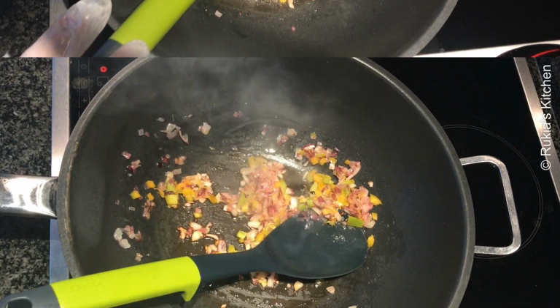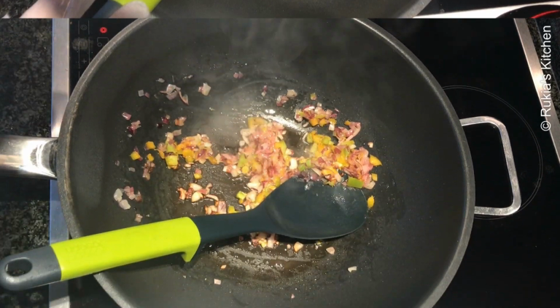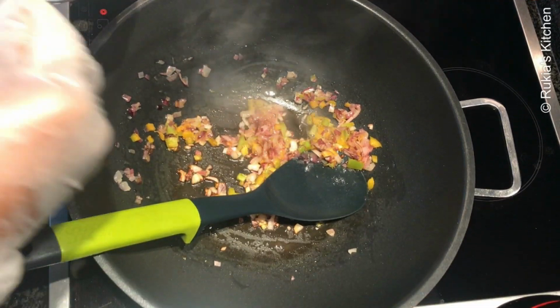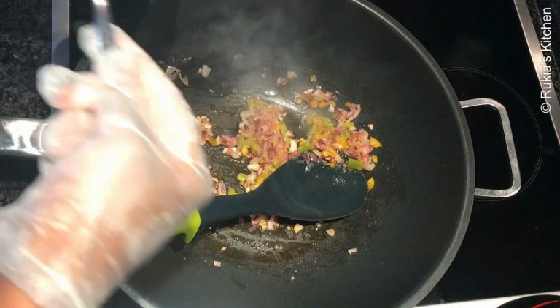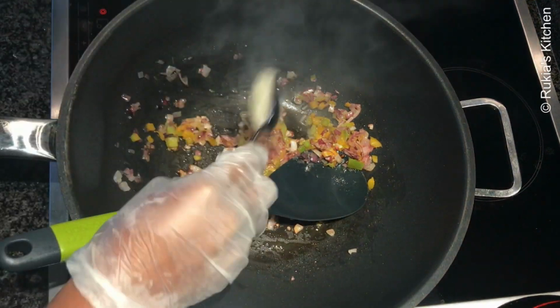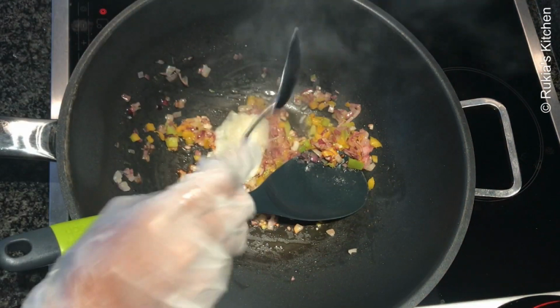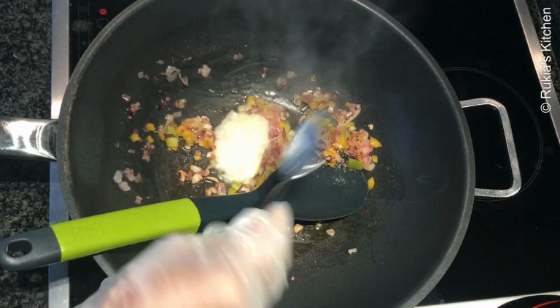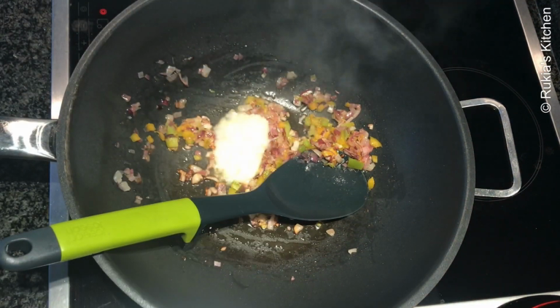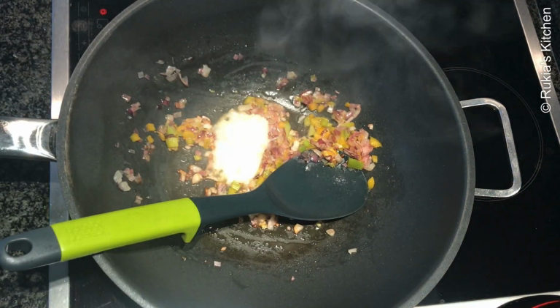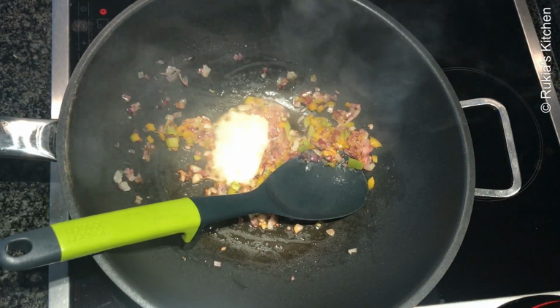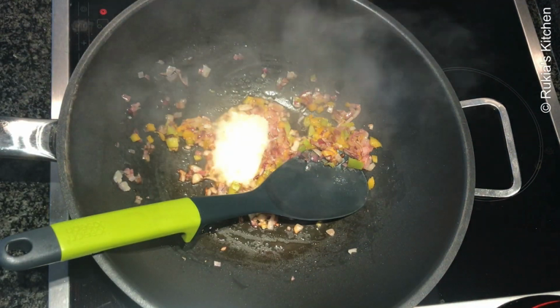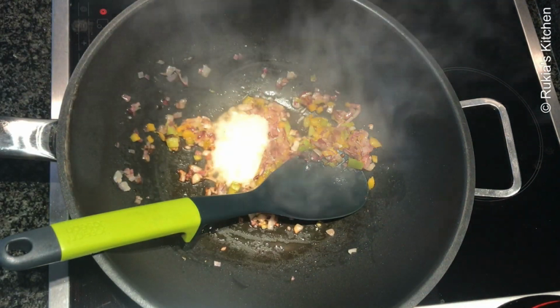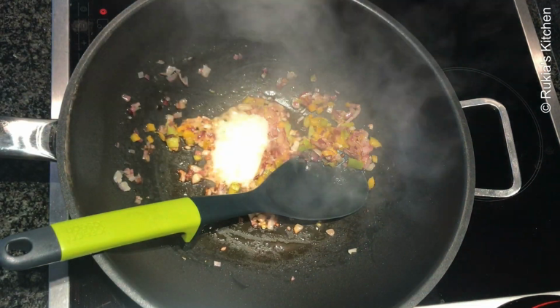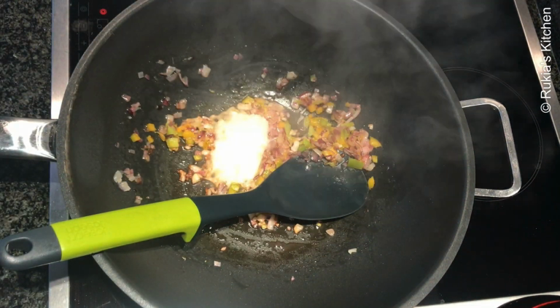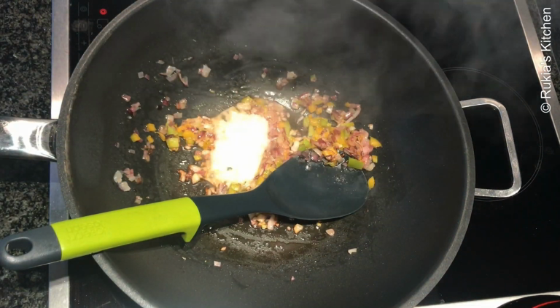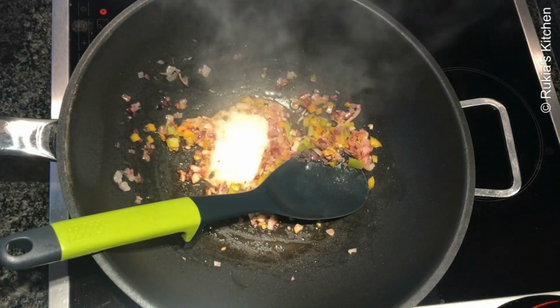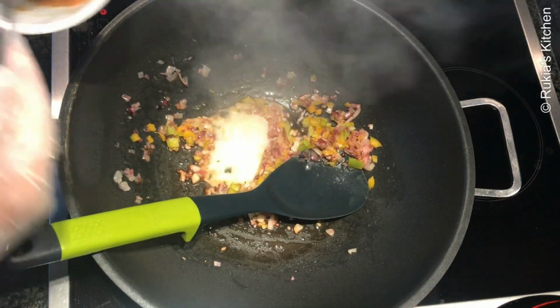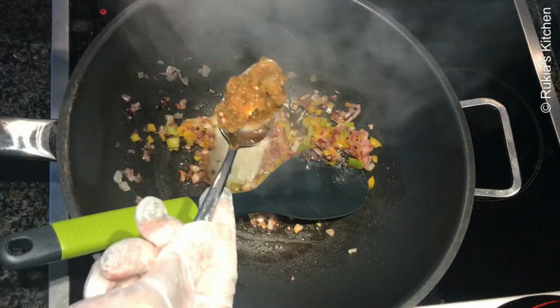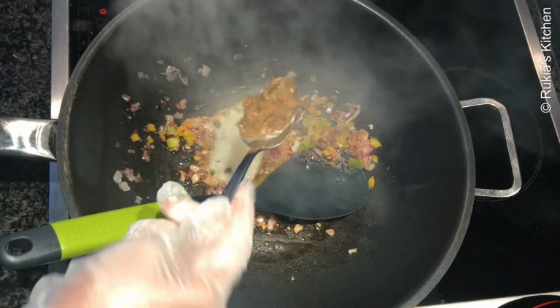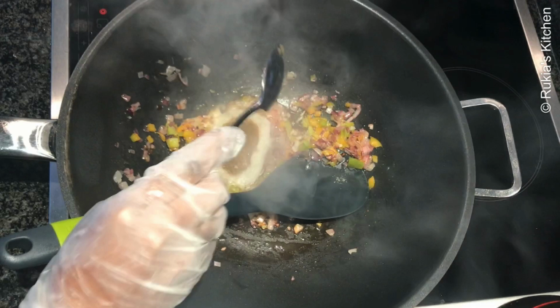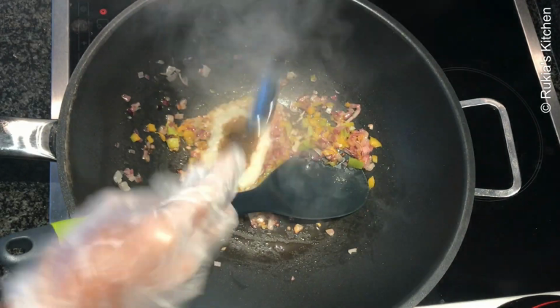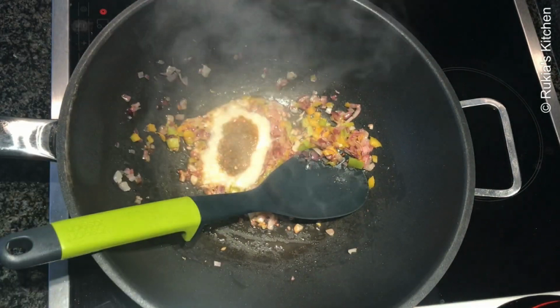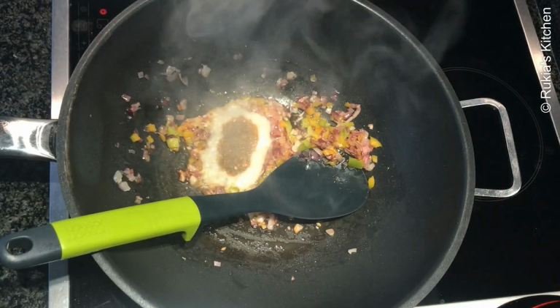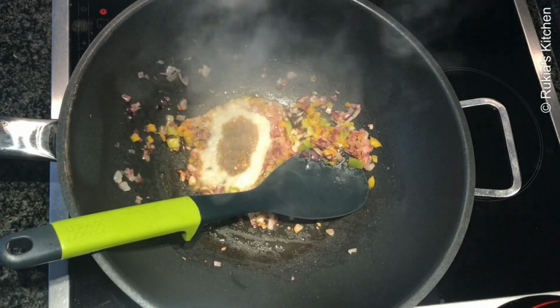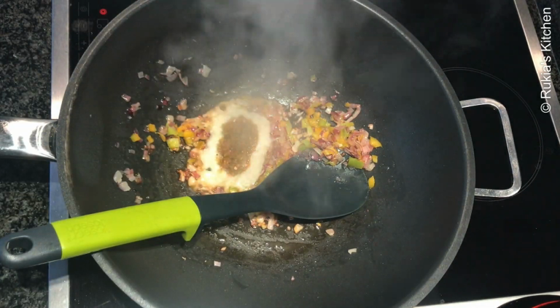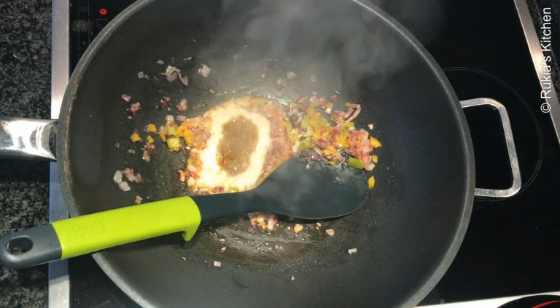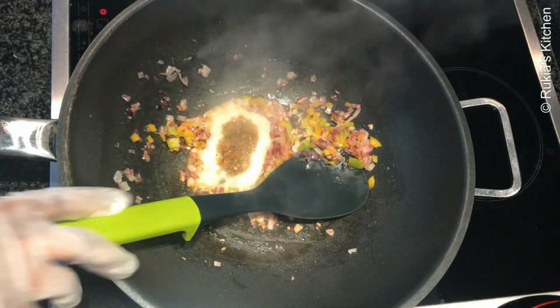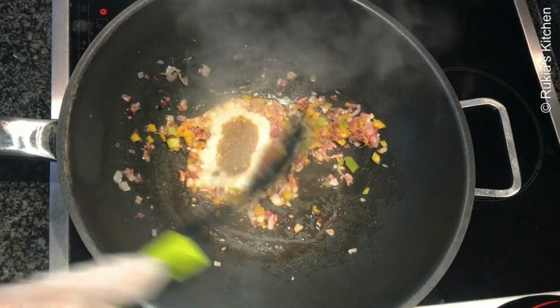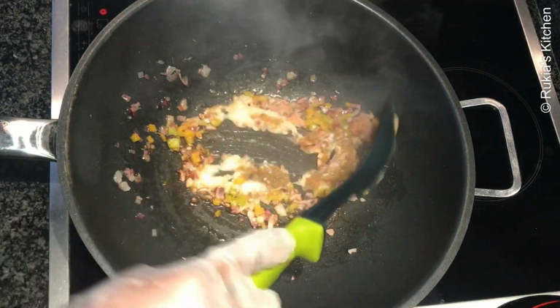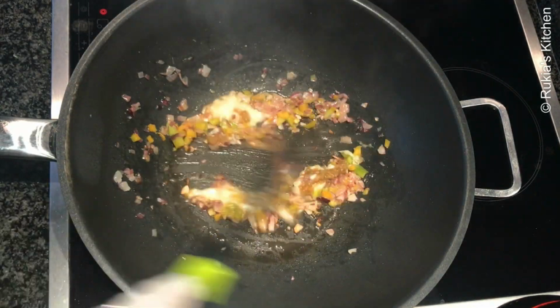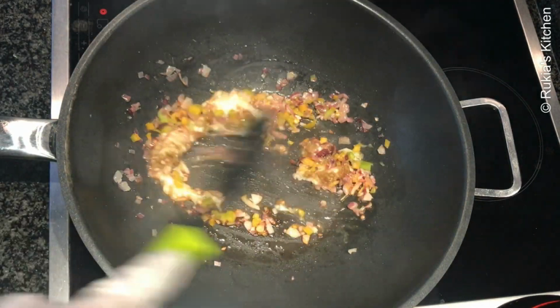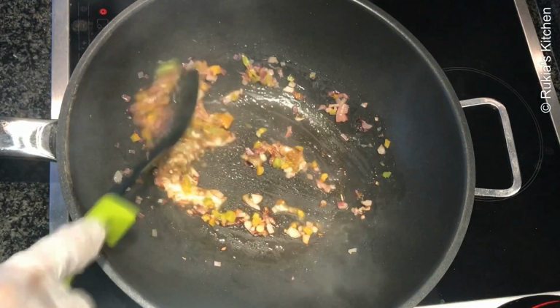Then pour a bit of water and mix everything well, followed by one teaspoon of ginger garlic paste and one teaspoon of crushed green chilies. Continue mixing.